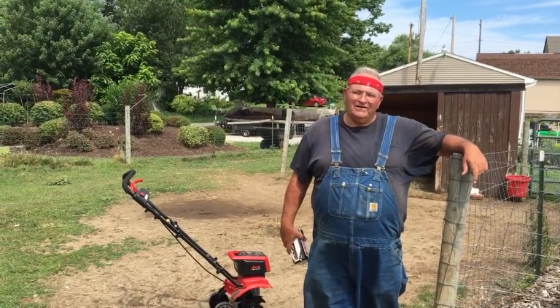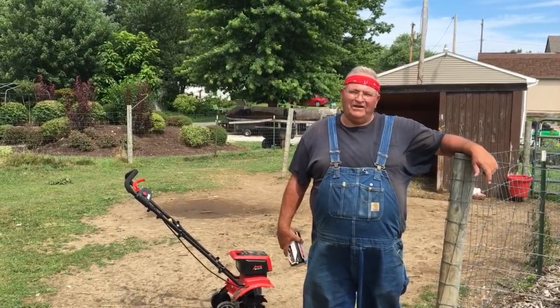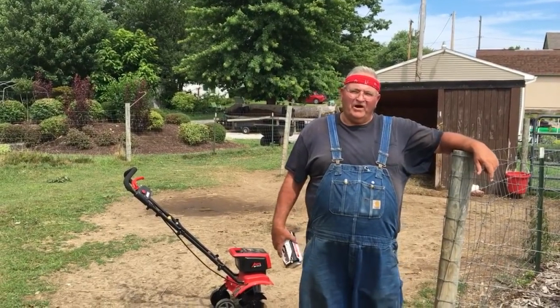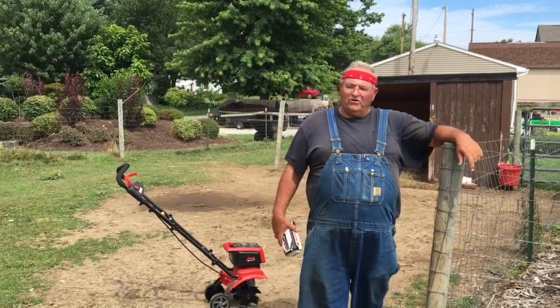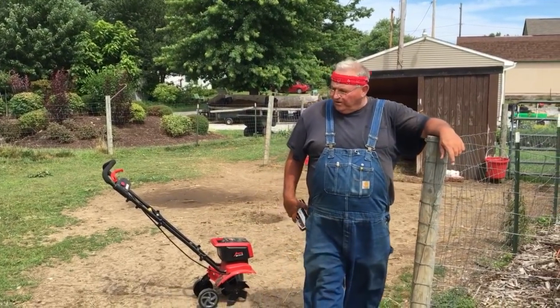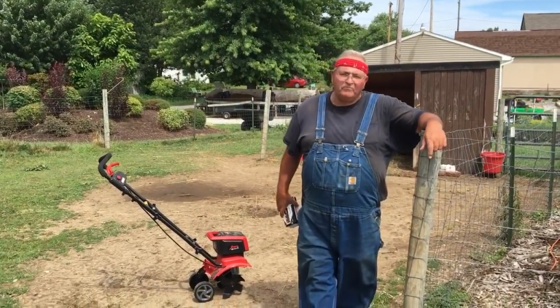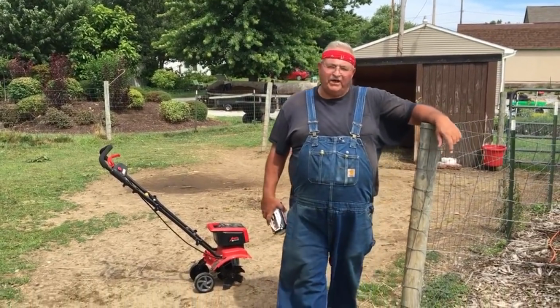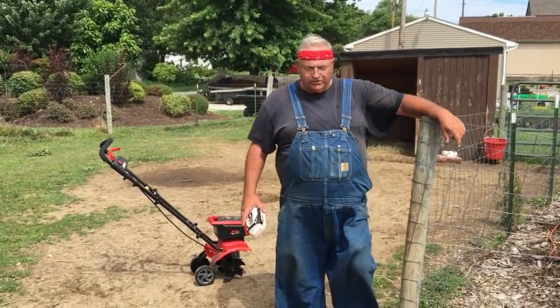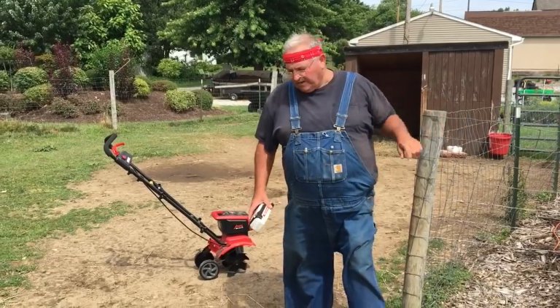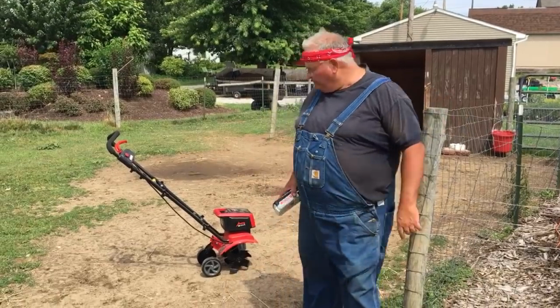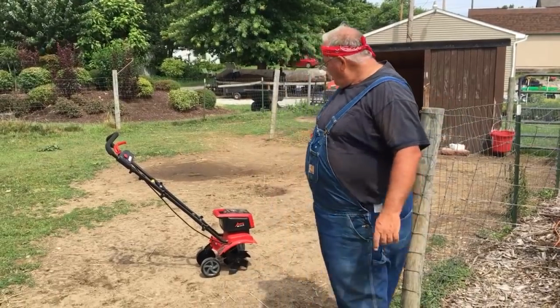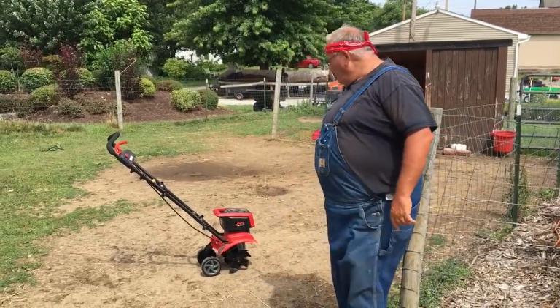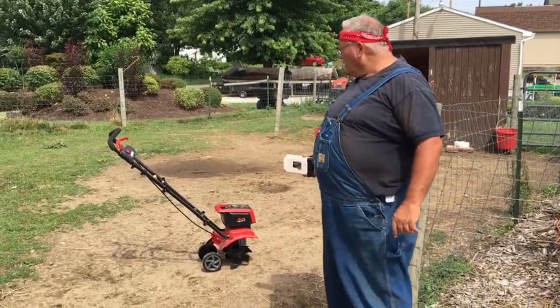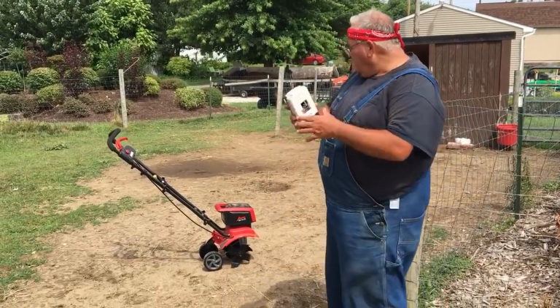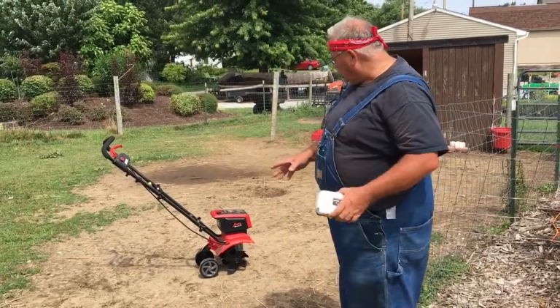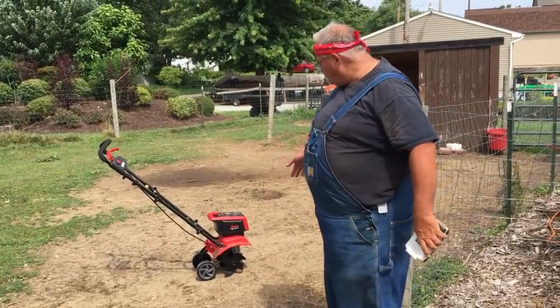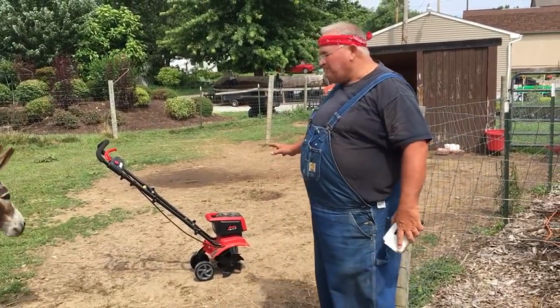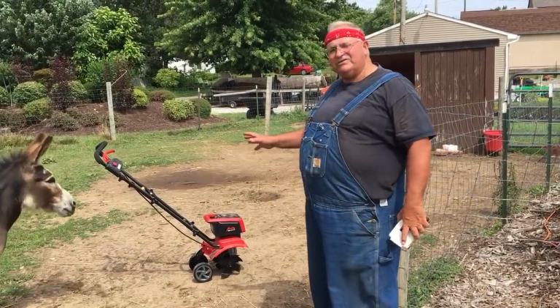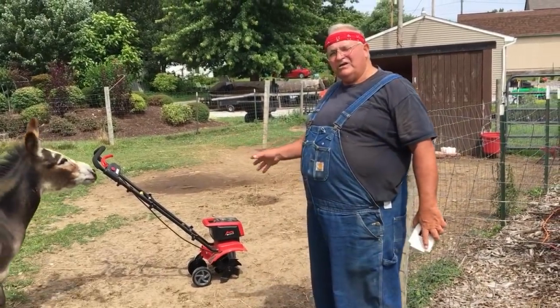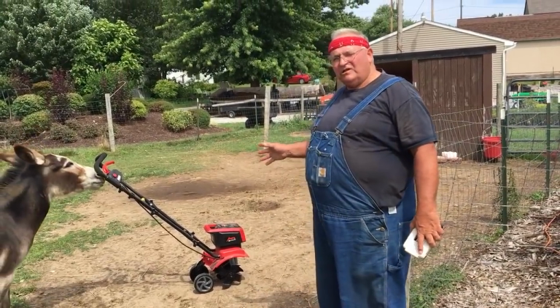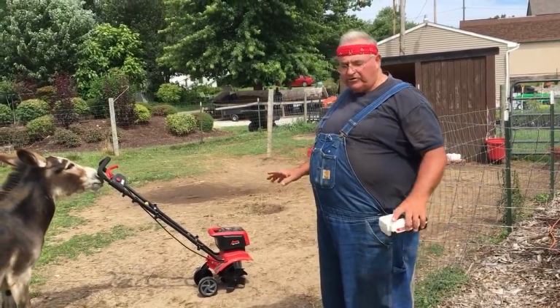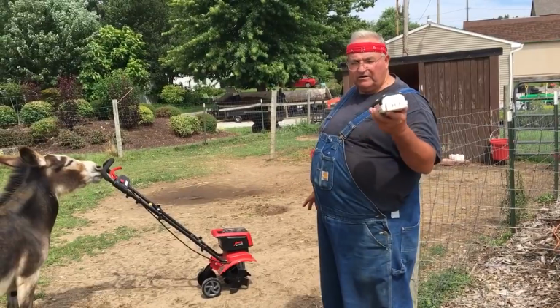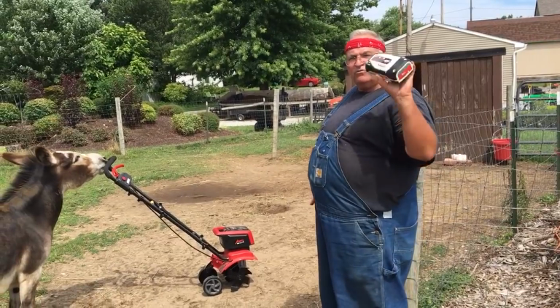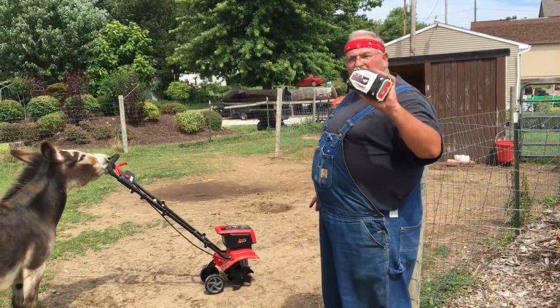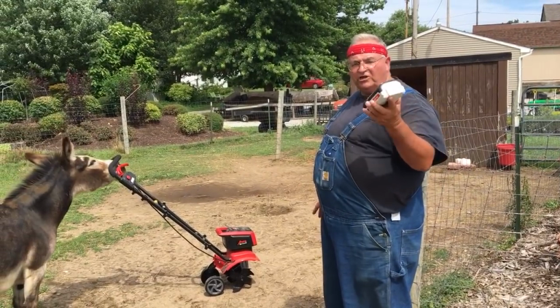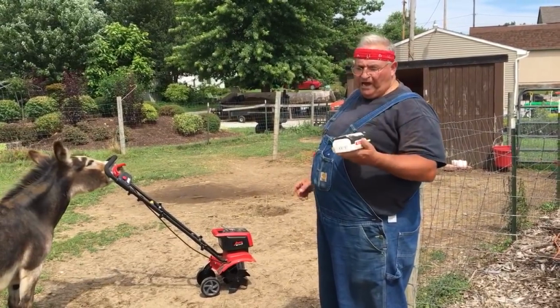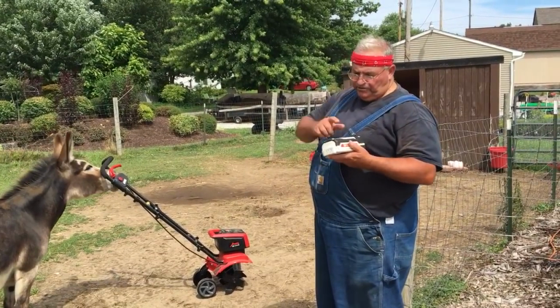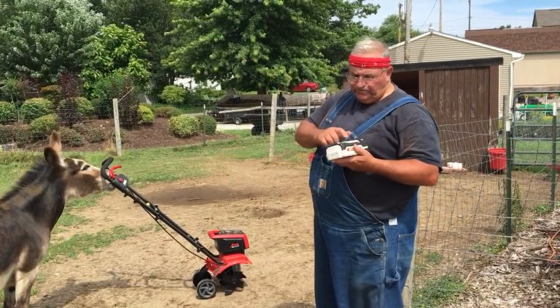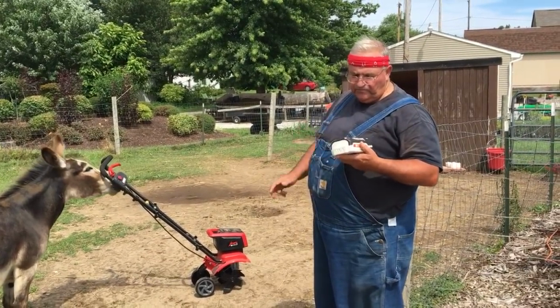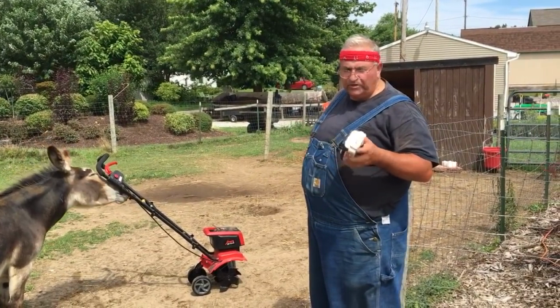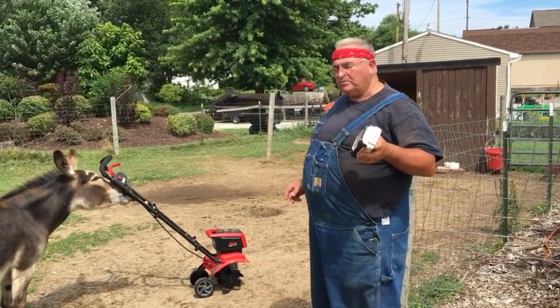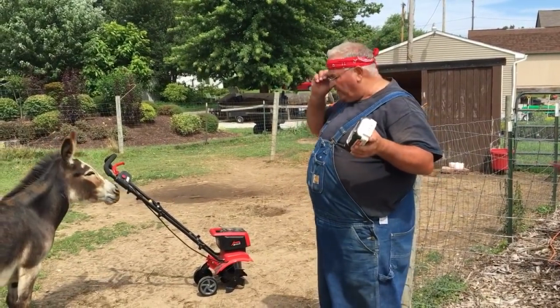Mike McGrouty here from MikesBackyardNursery.com. Today we're going to demonstrate this Mantis — it's an electric tiller with a rechargeable 58-volt battery.